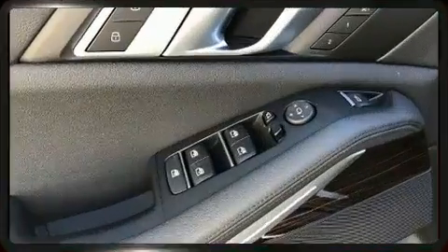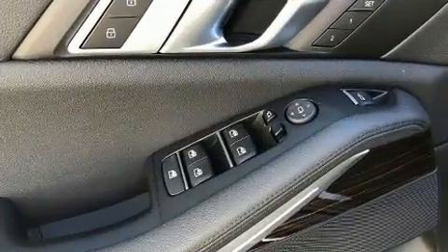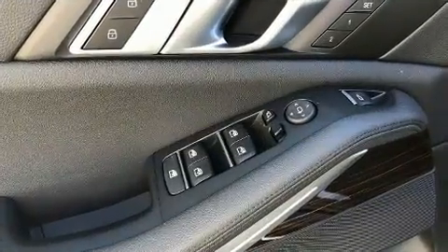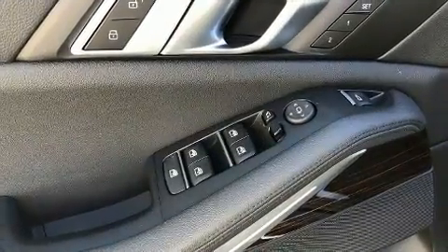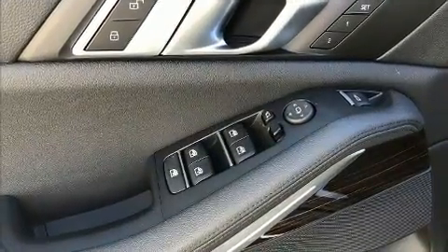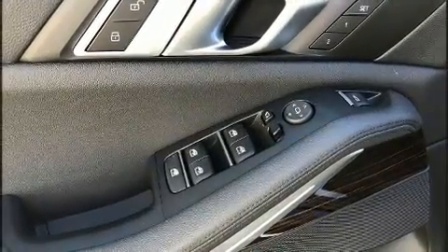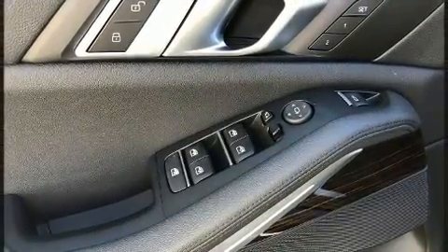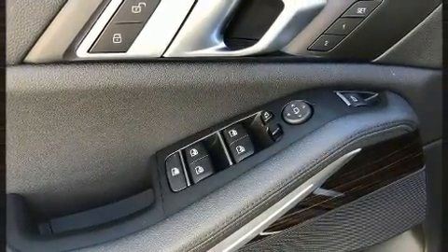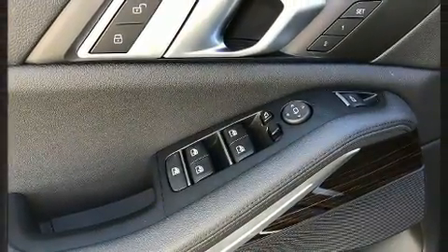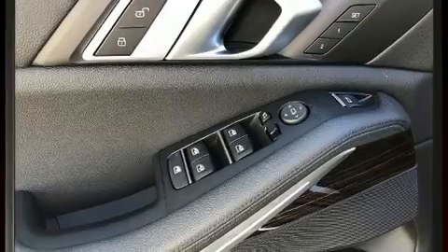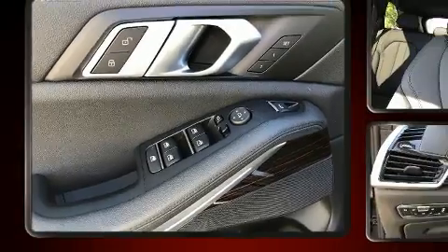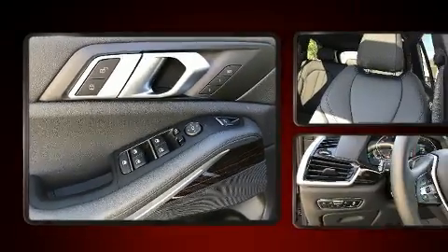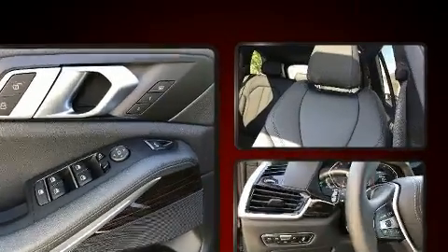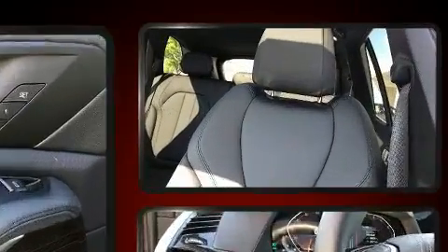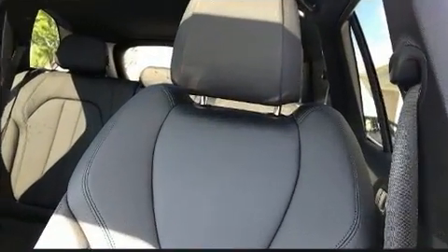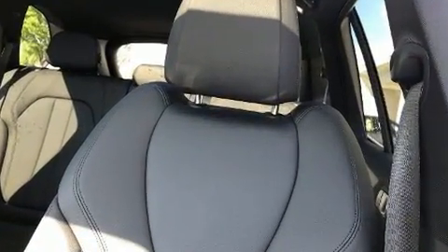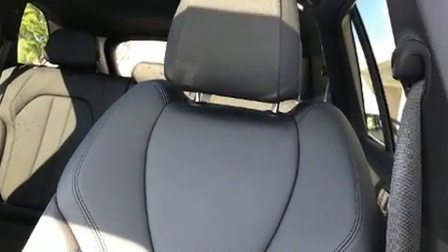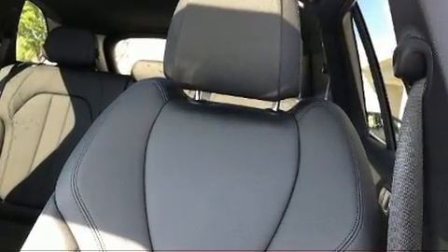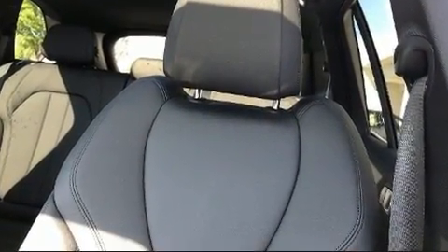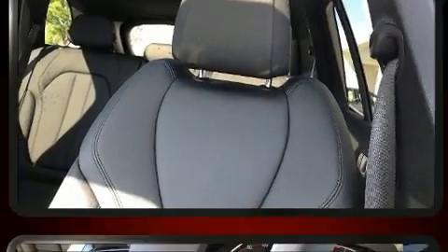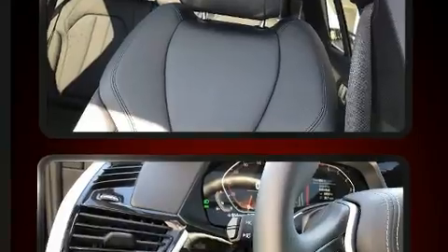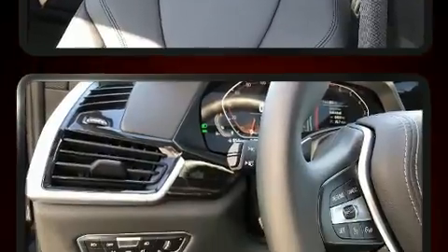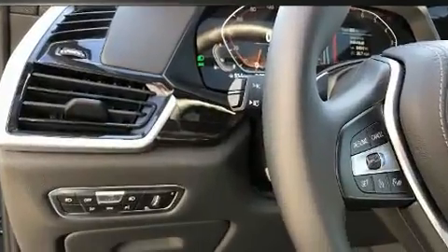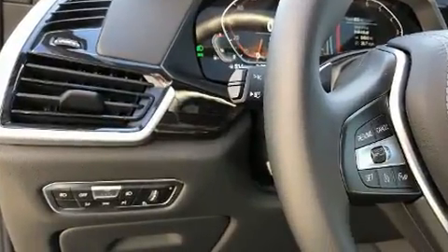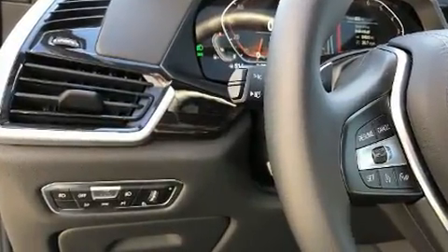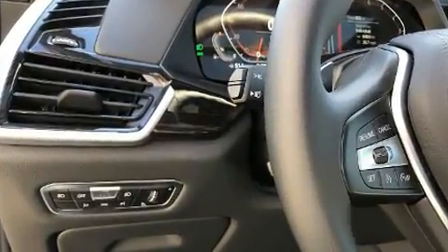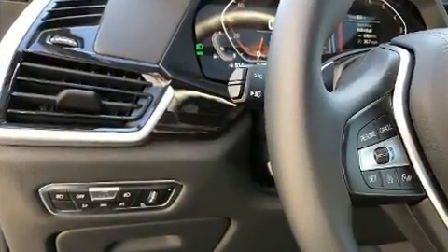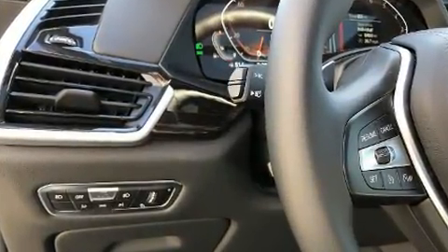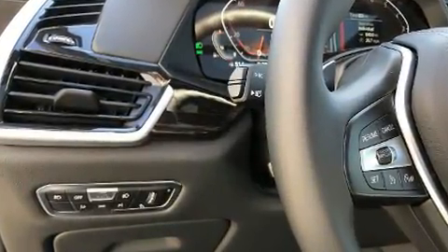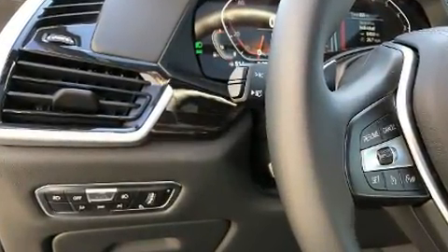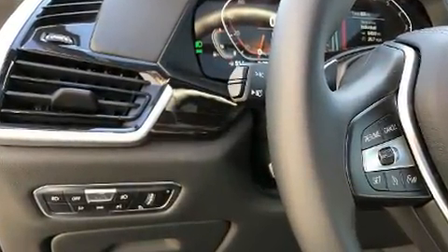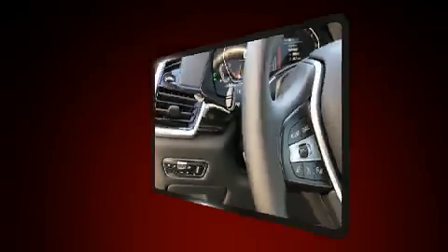A wealth of standard features mean that you no longer have to sacrifice — like heated seats, power front seats, automatic dimming door mirrors, turn signal indicator mirrors, rain sensing wipers, remote keyless entry, and much more.